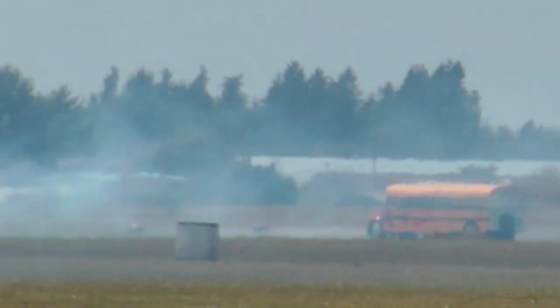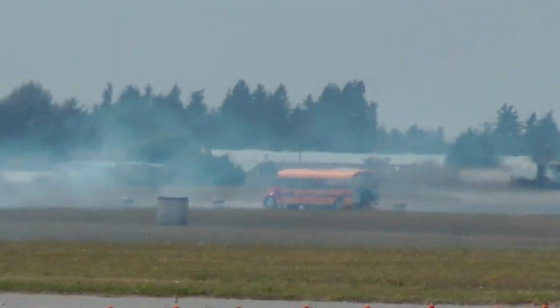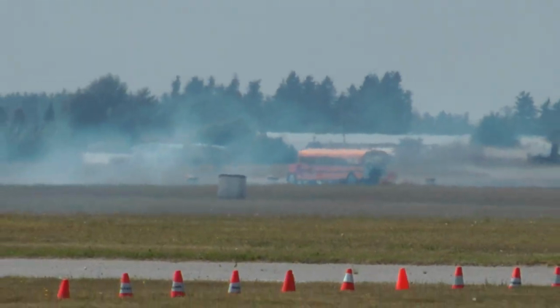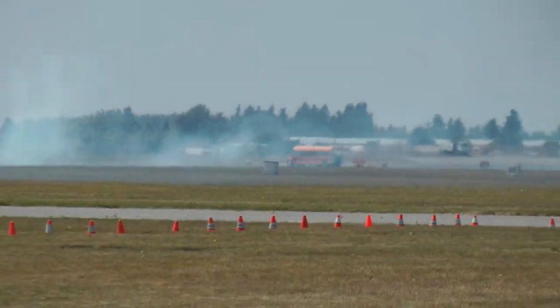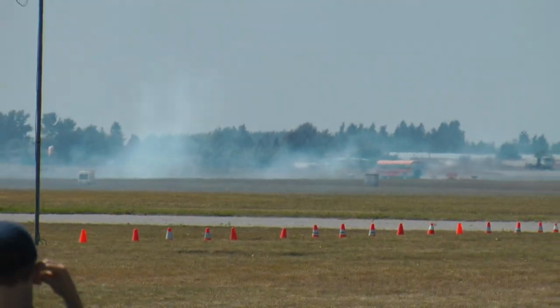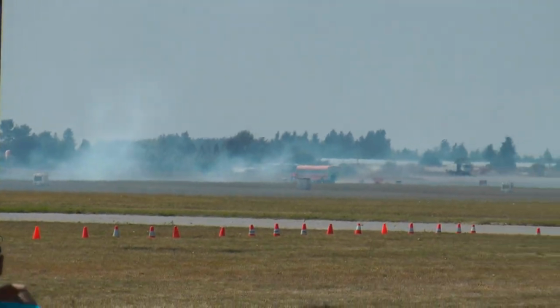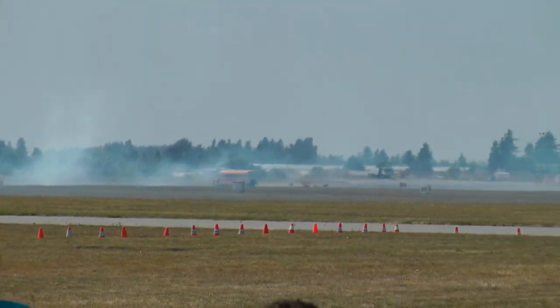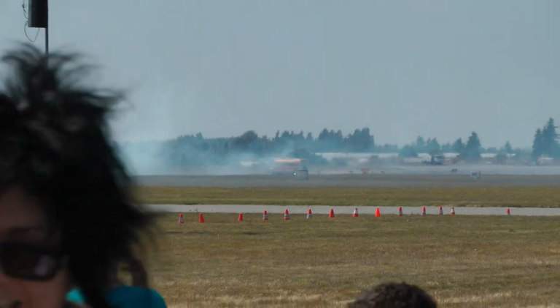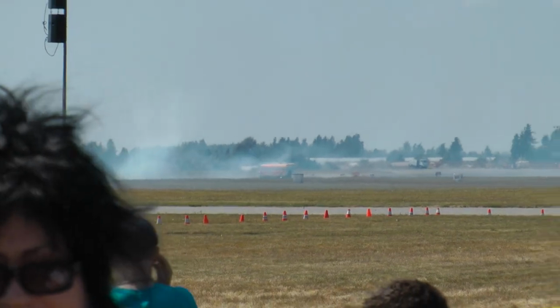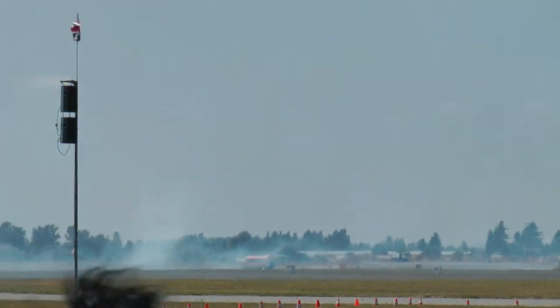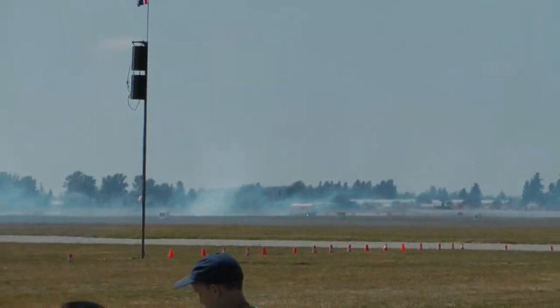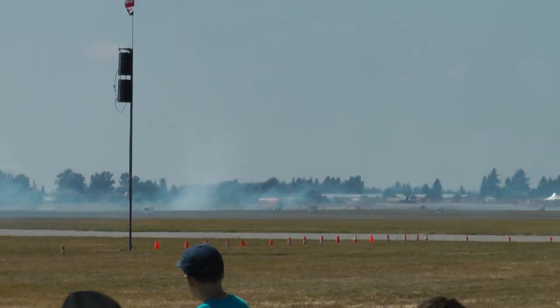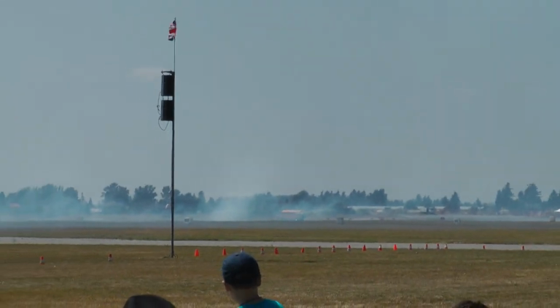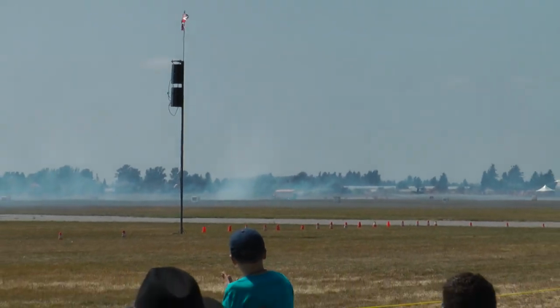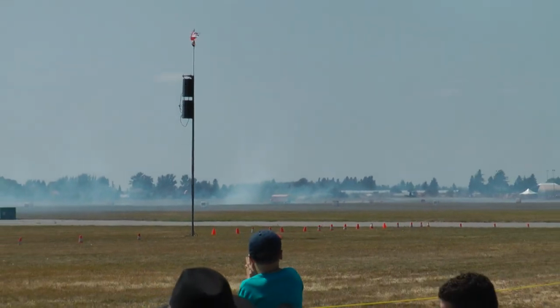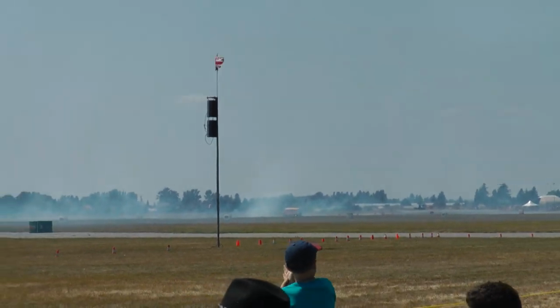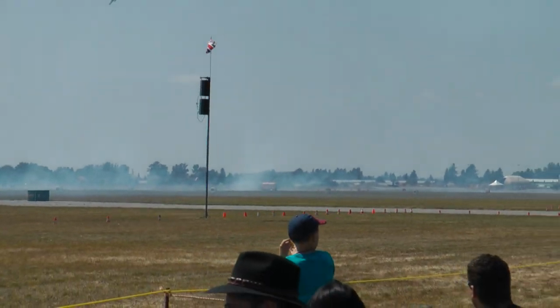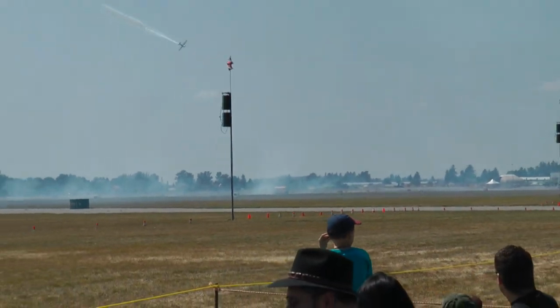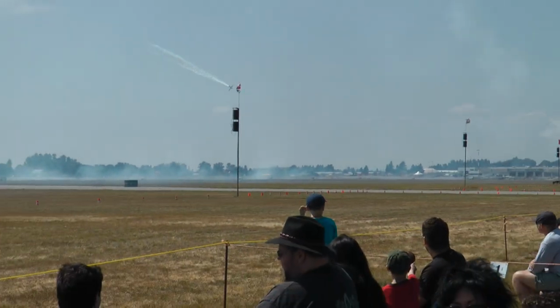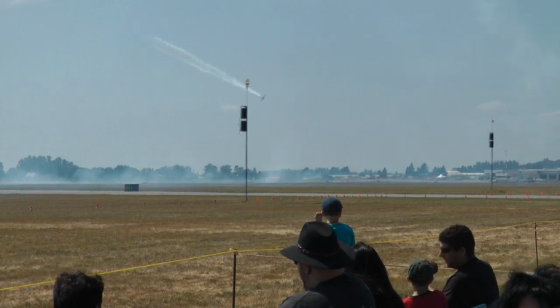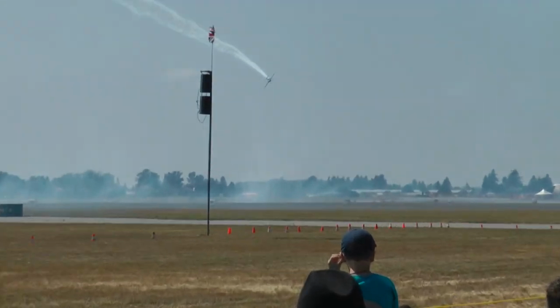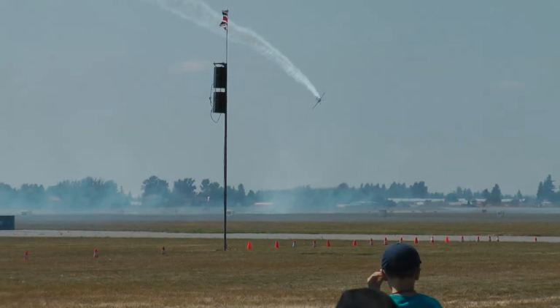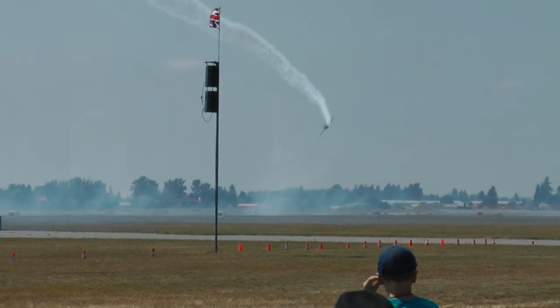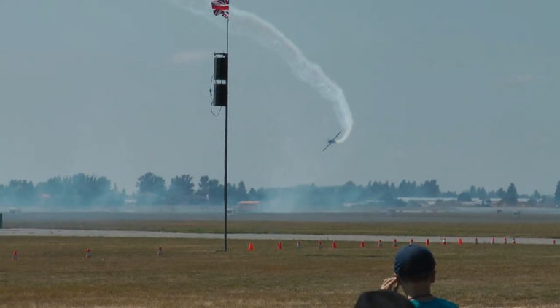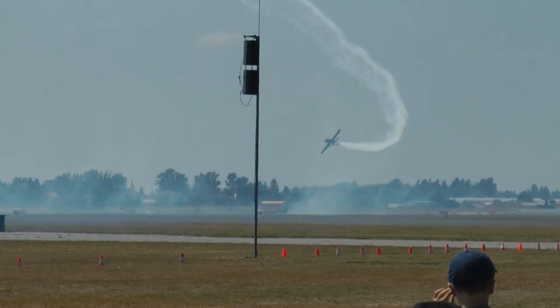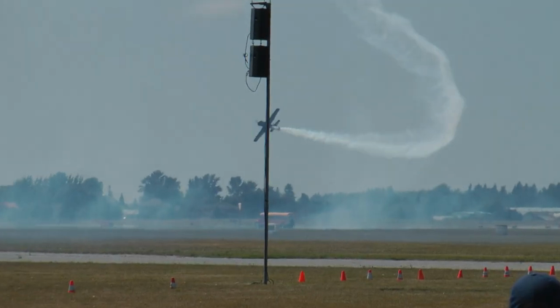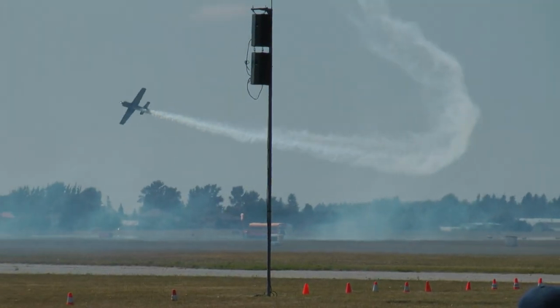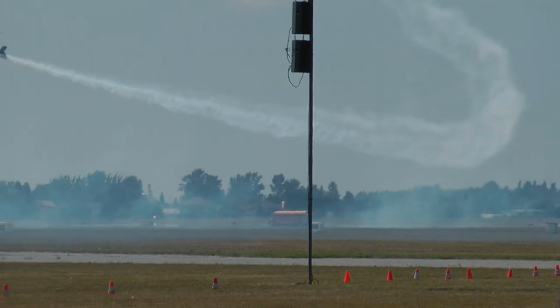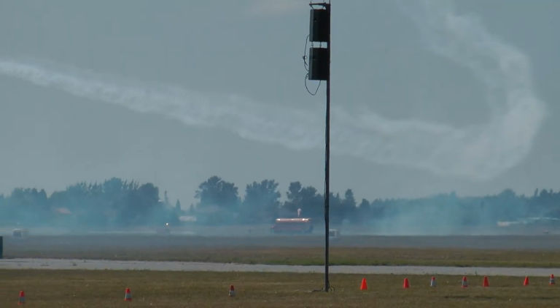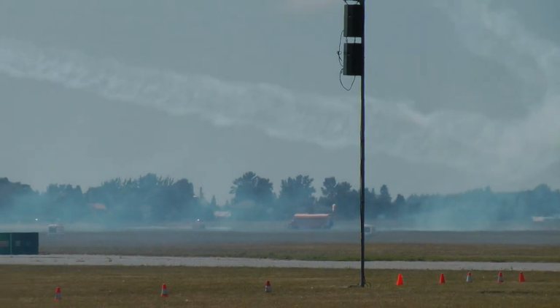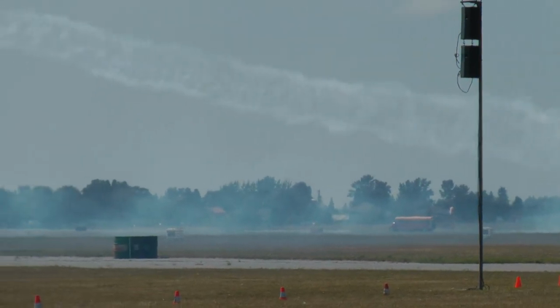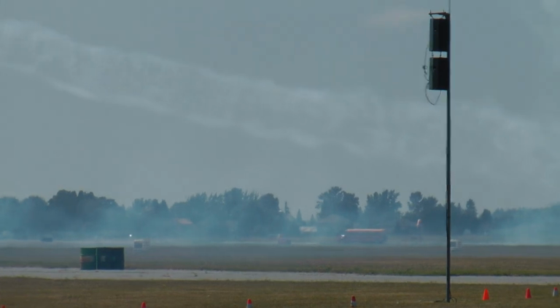Oh my goodness. This bus has a top speed of 367 miles per hour. No wonder the kids will be lining up to ride this thing. Talk about neck-snapping acceleration.